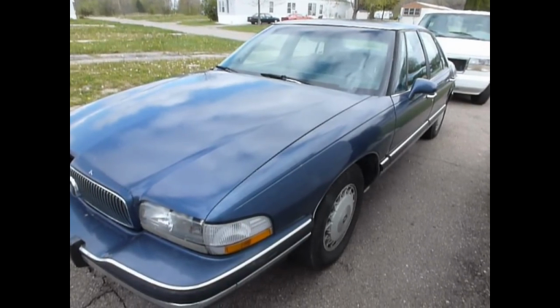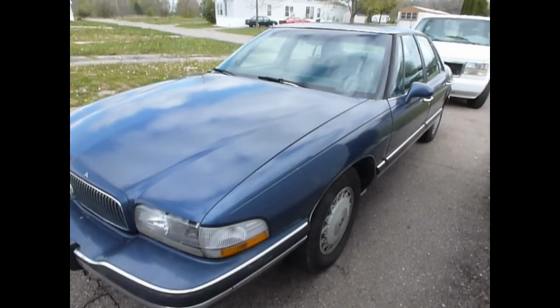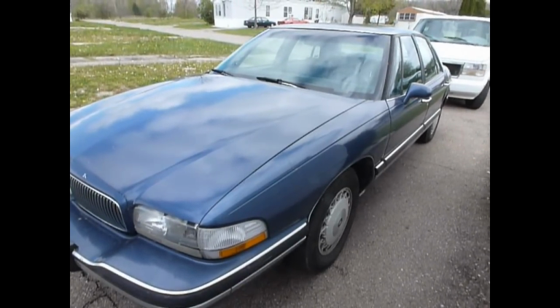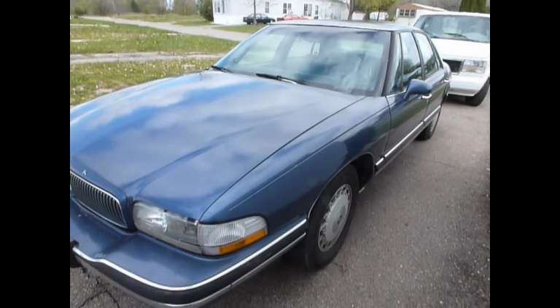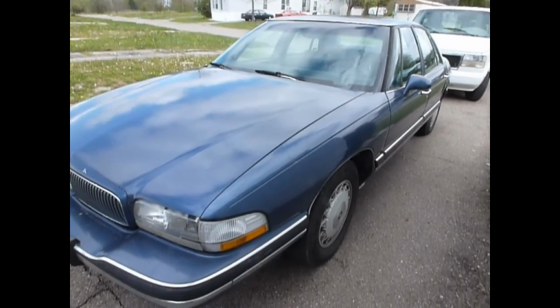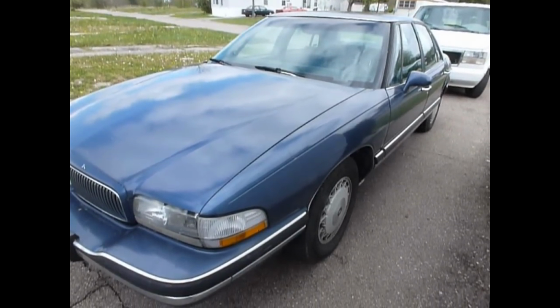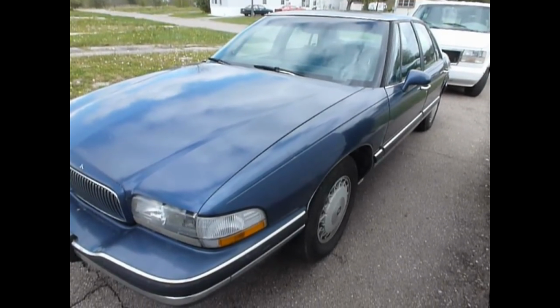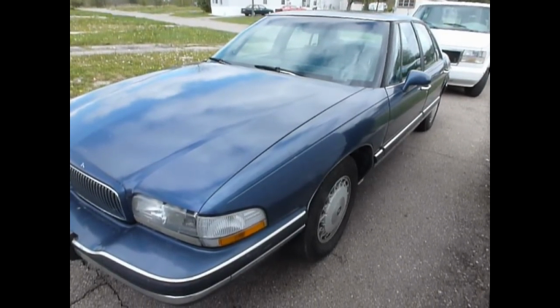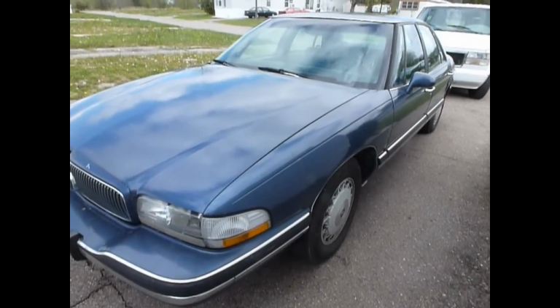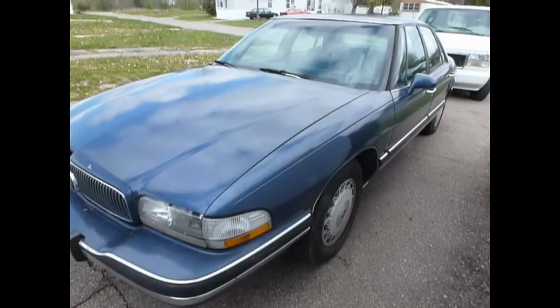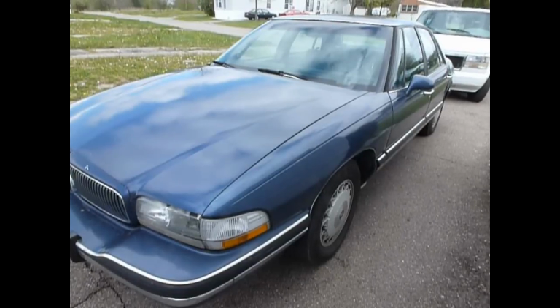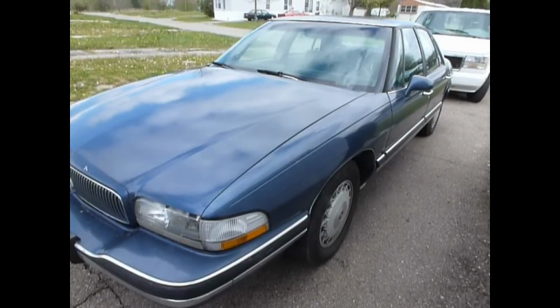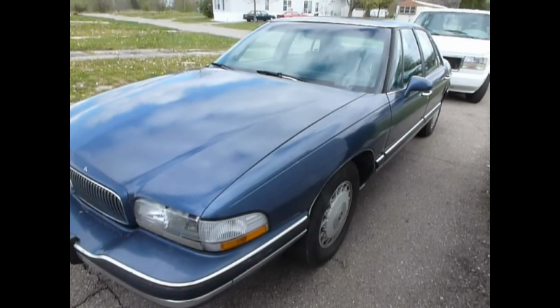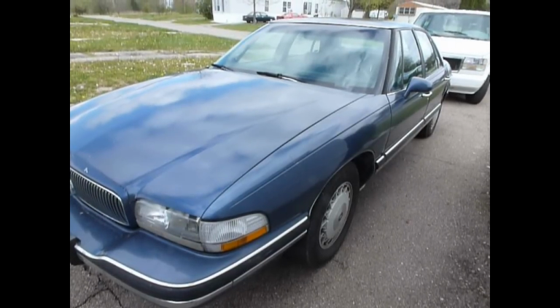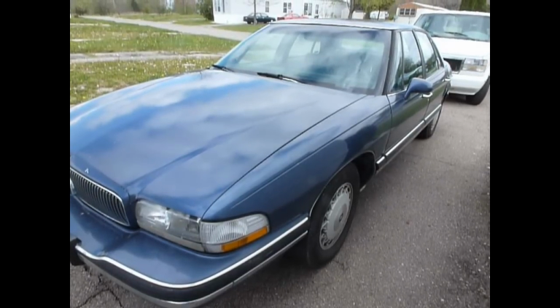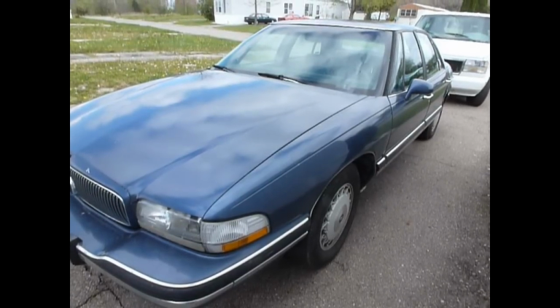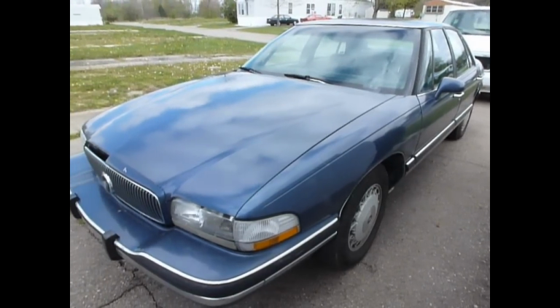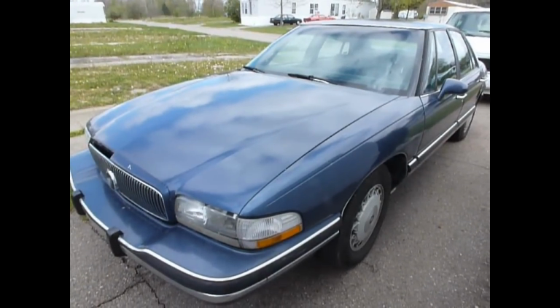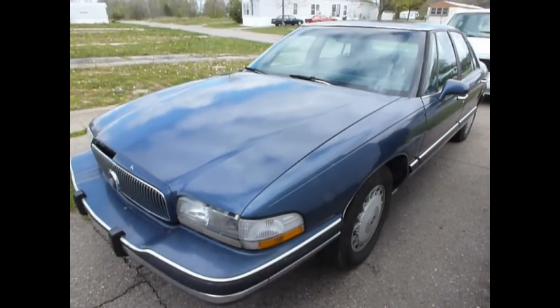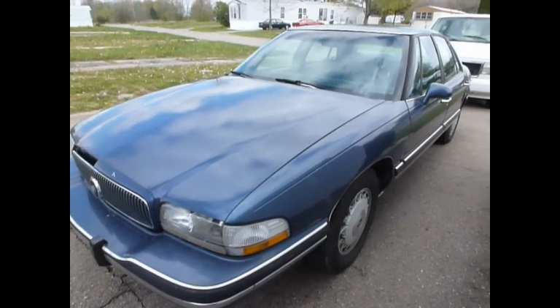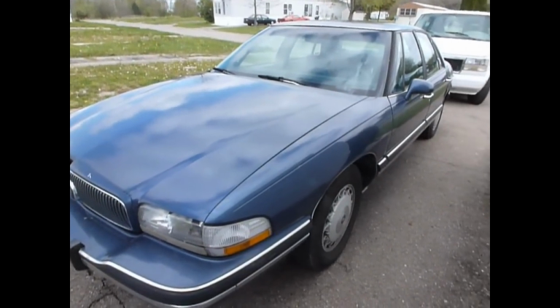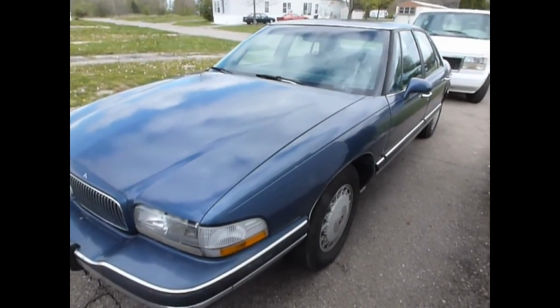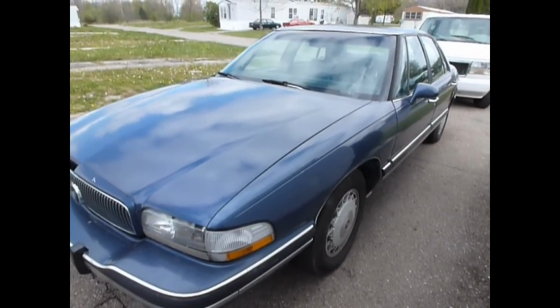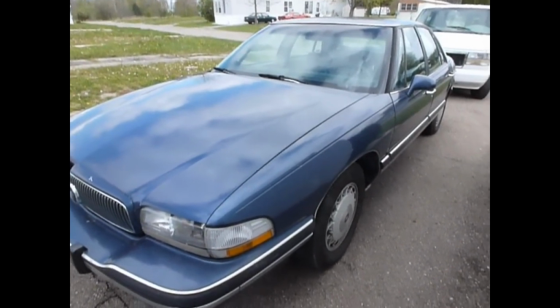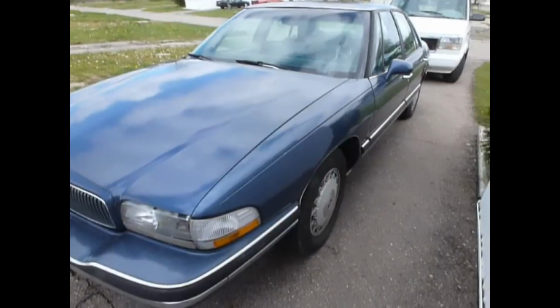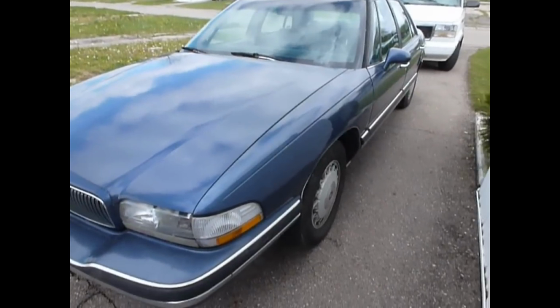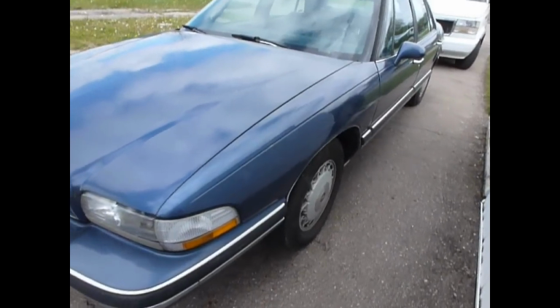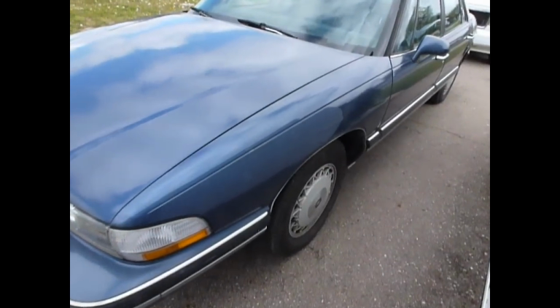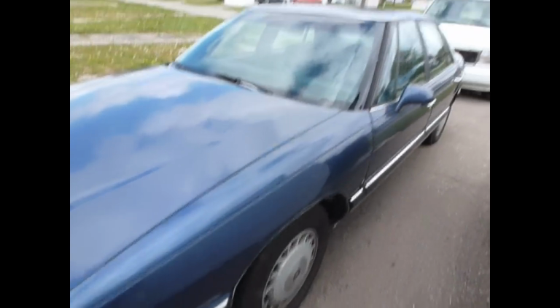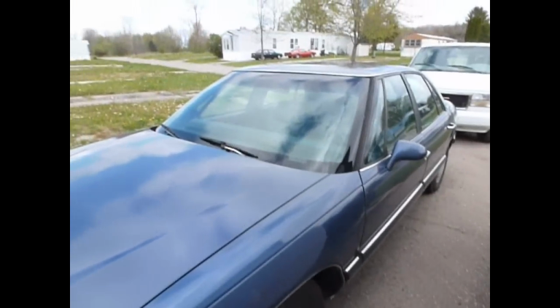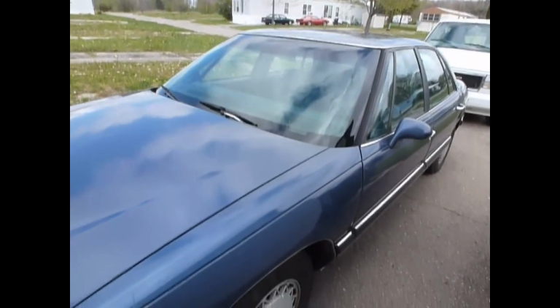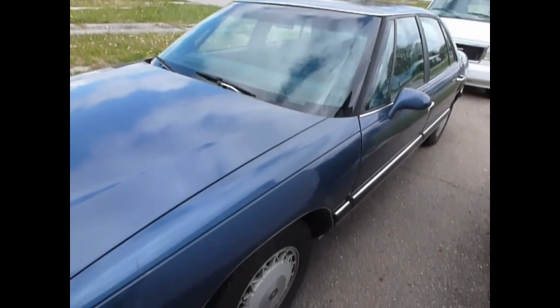Hello there everybody! I would like to welcome a new addition to the Astro Safari 727 driveway. What we're looking at here is a 1994 Buick LeSabre. Just picked this up for 900 bucks.